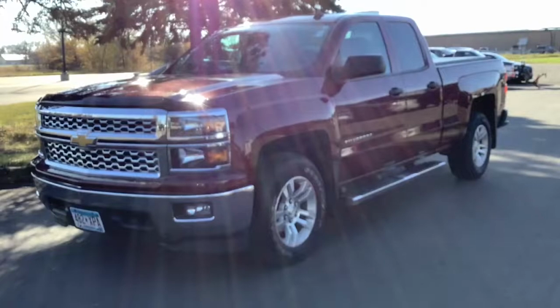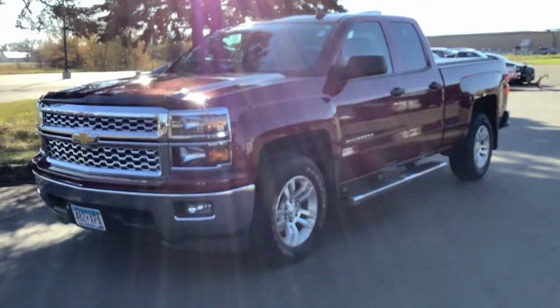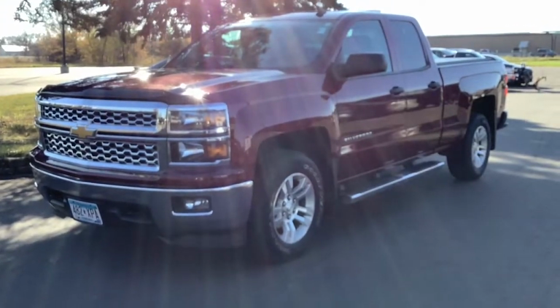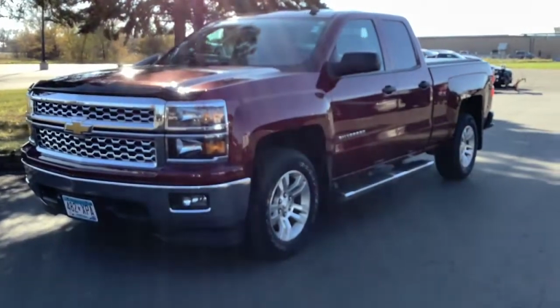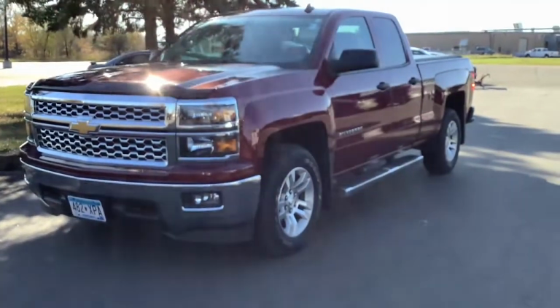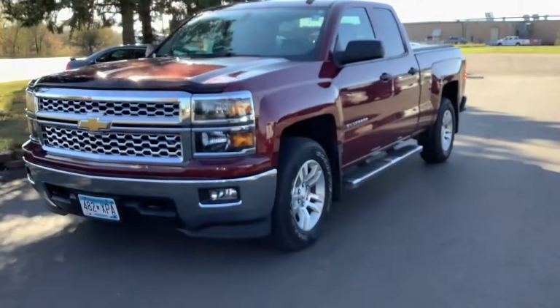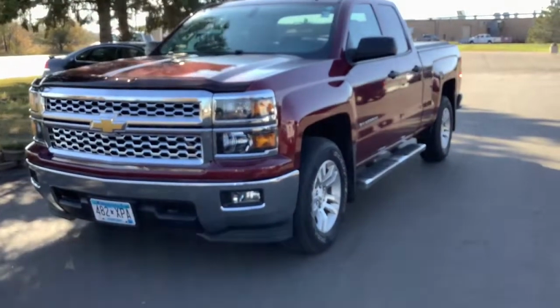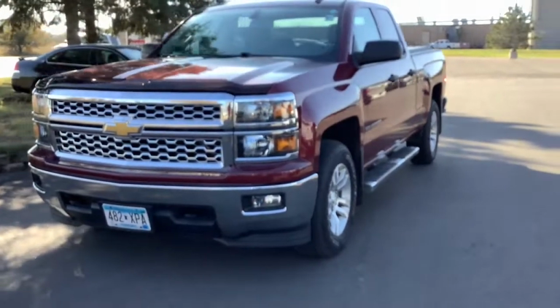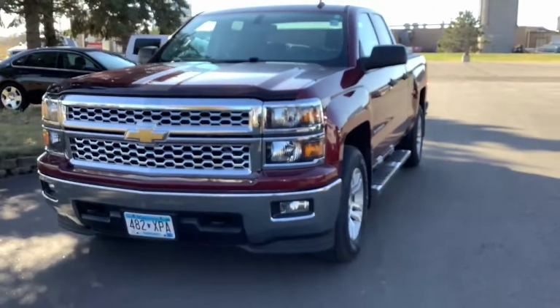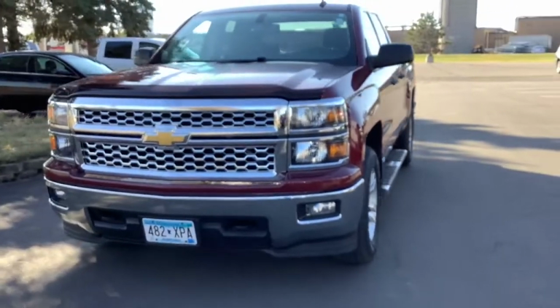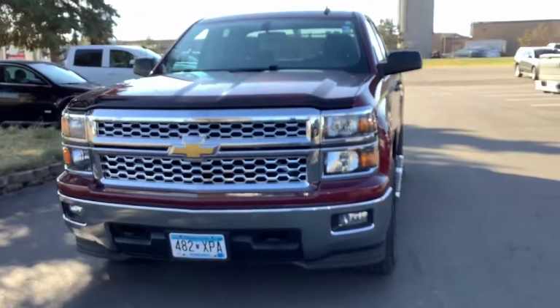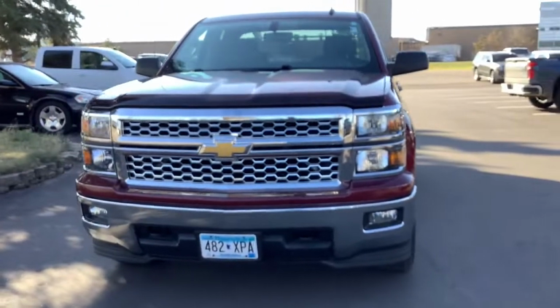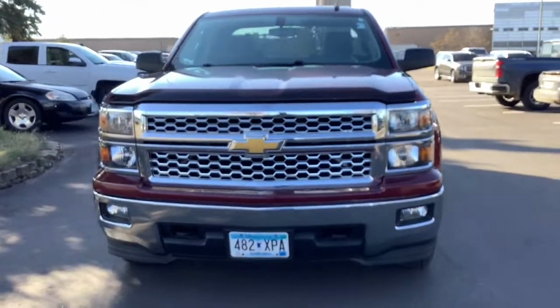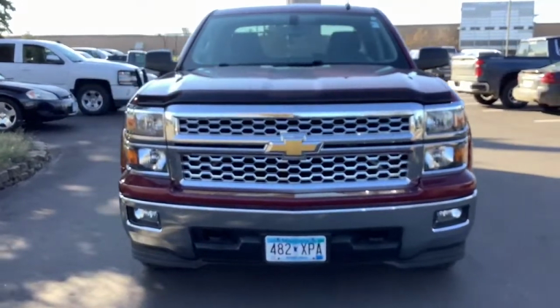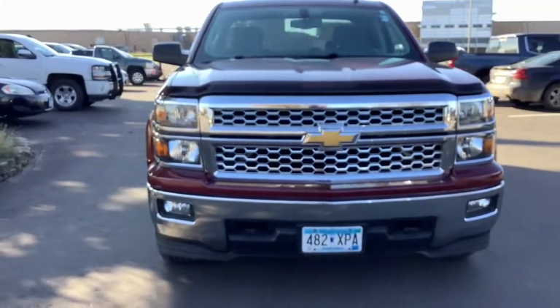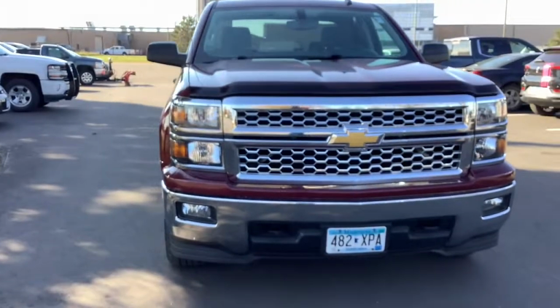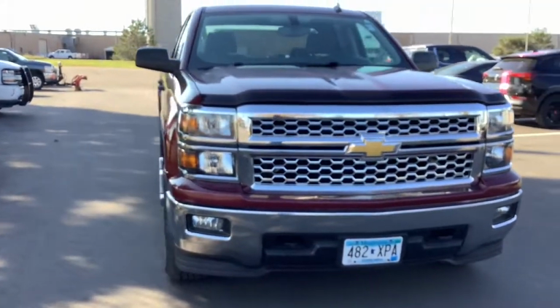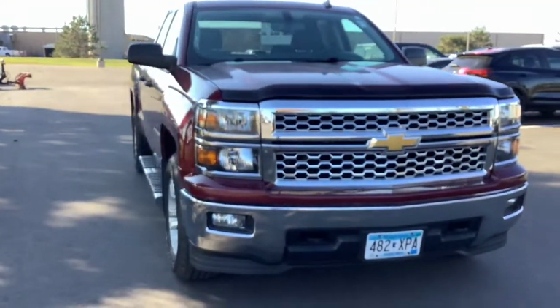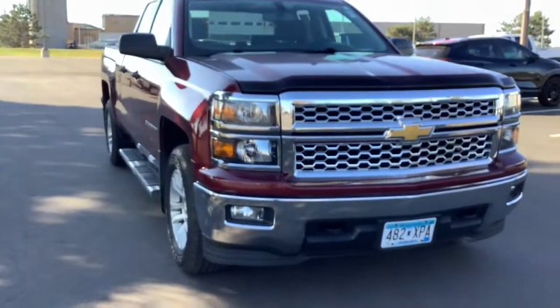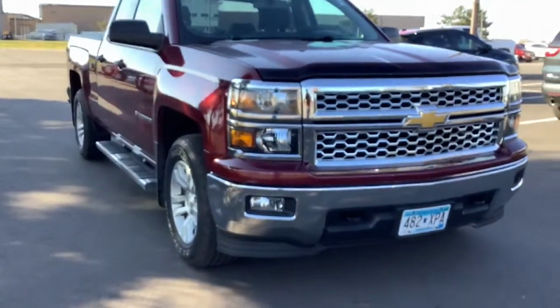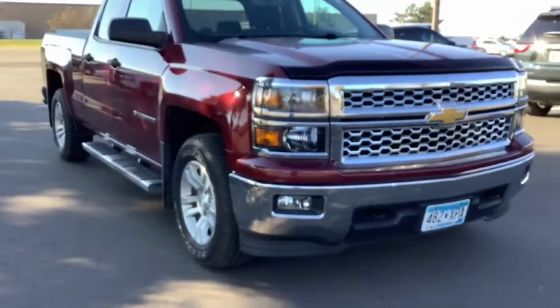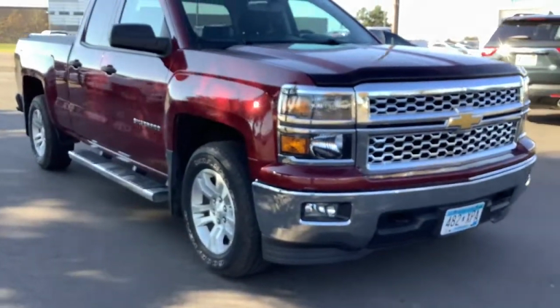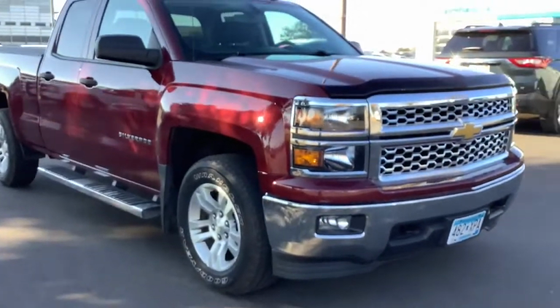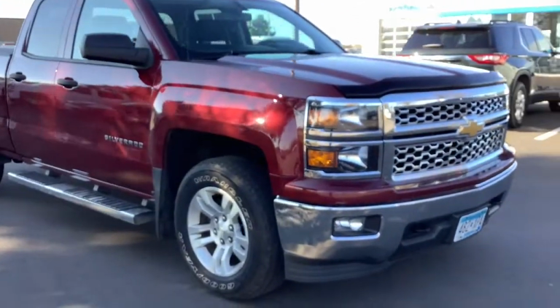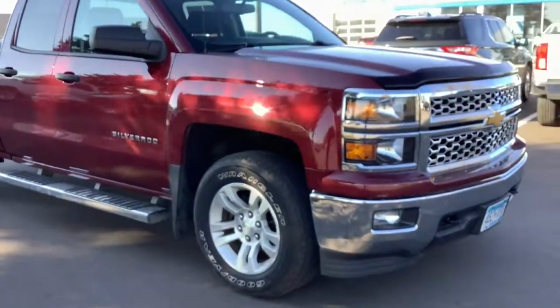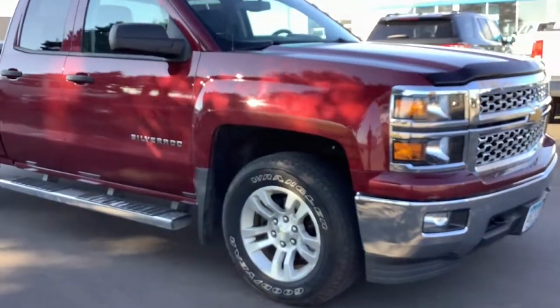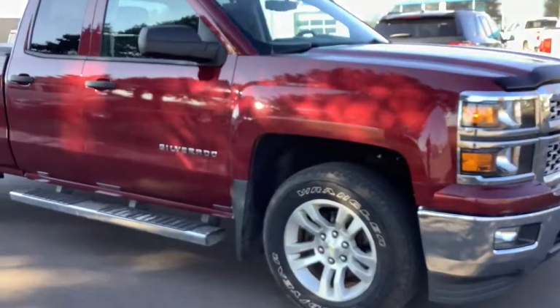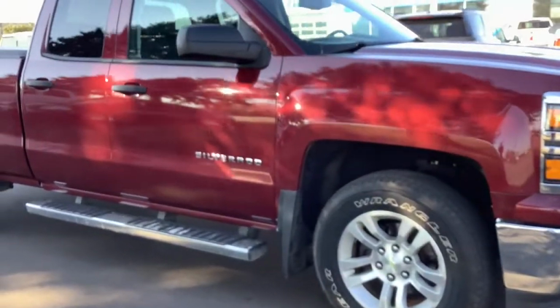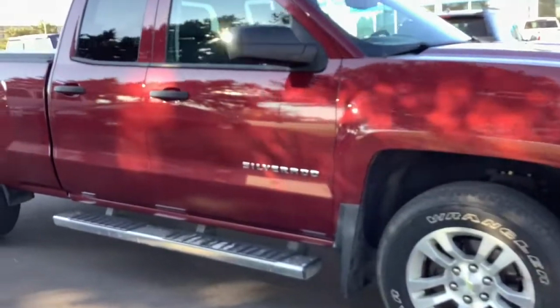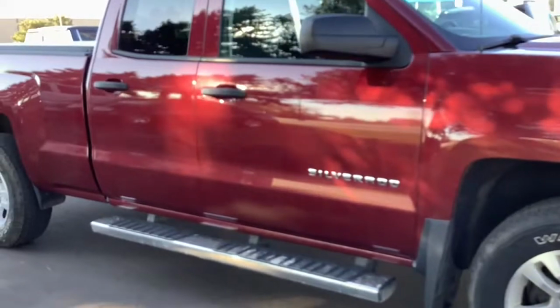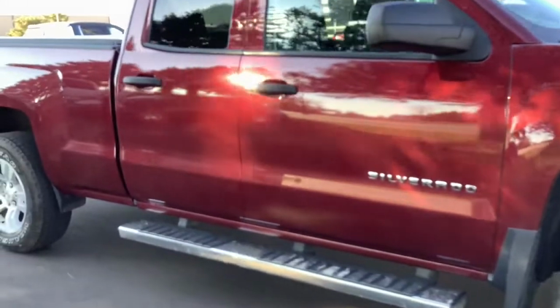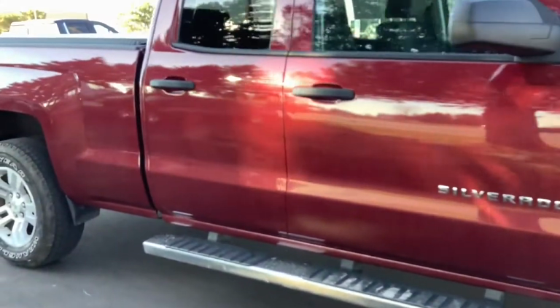Introducing the 2014 Chevrolet Silverado 1500. With less than 150,000 miles on the odometer, this vehicle stands out from the rest.